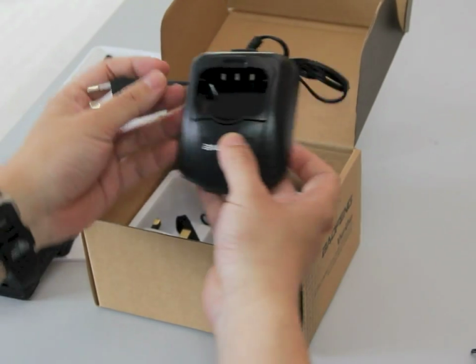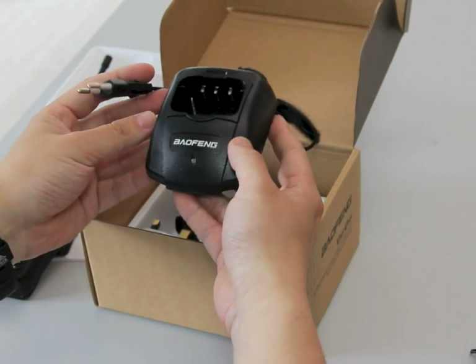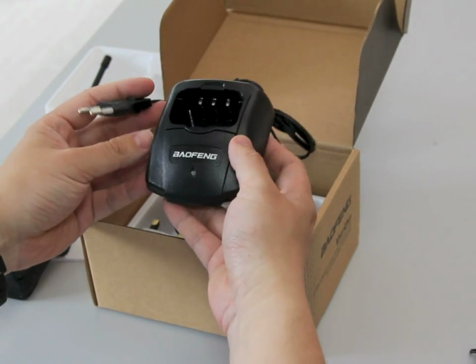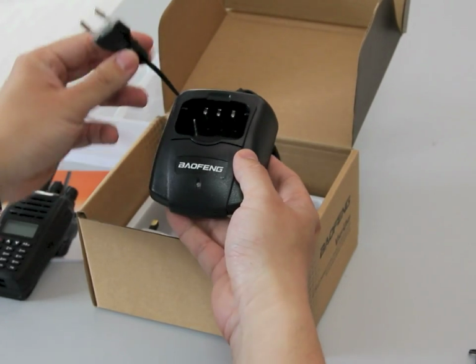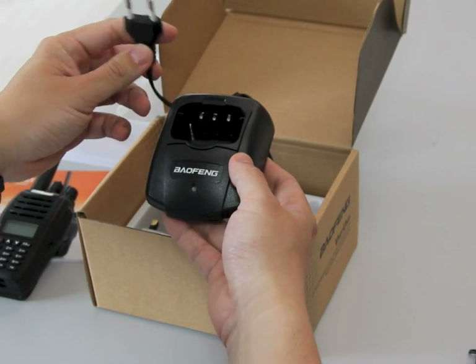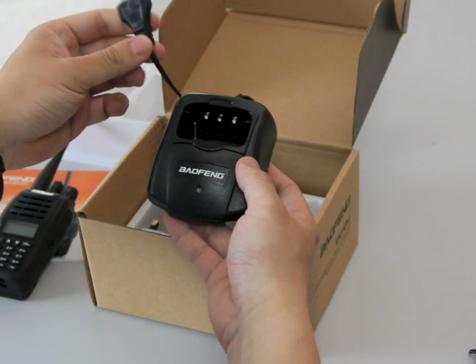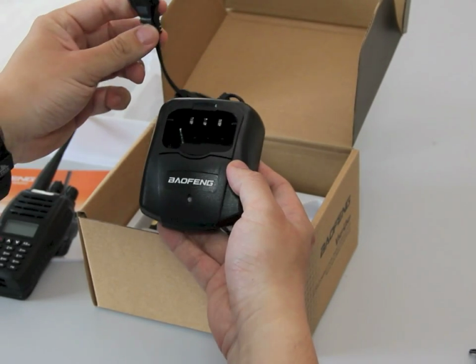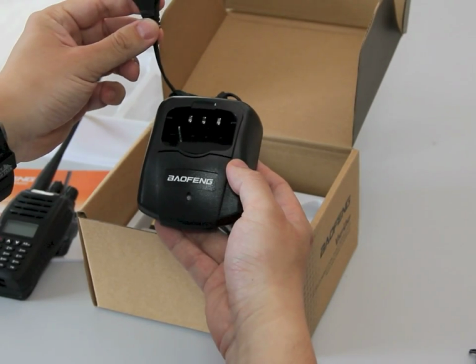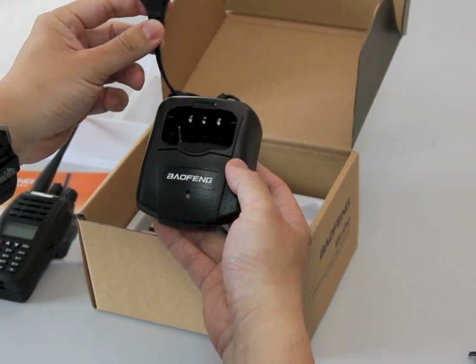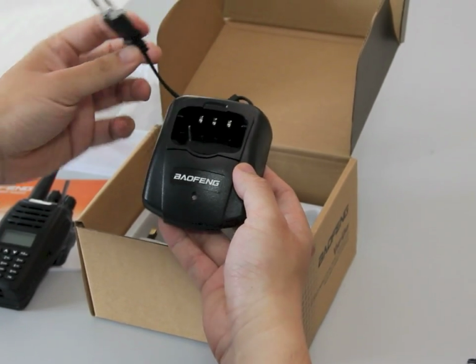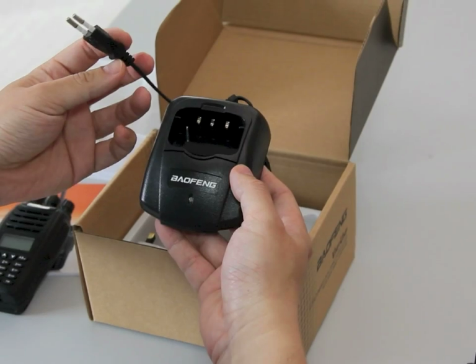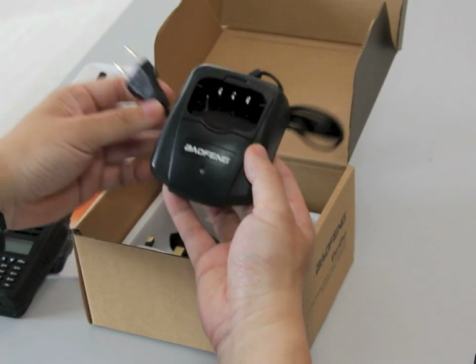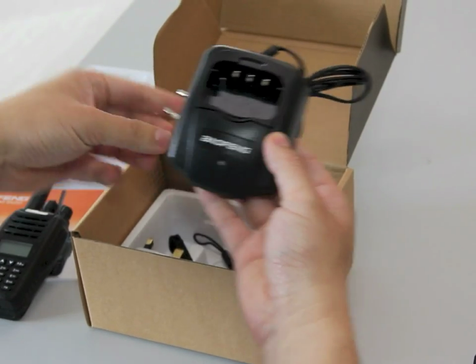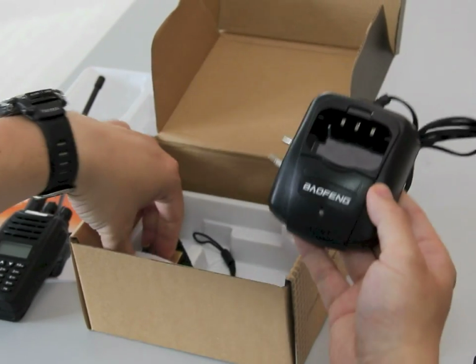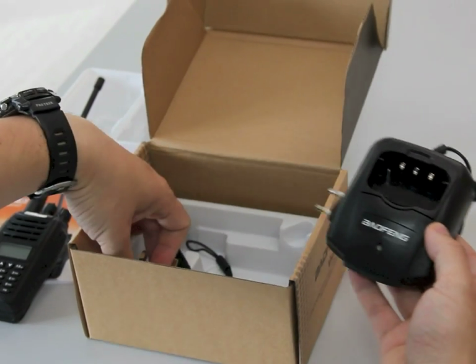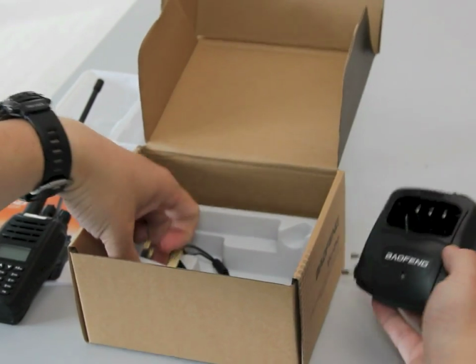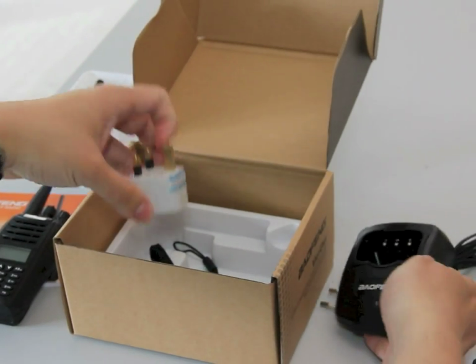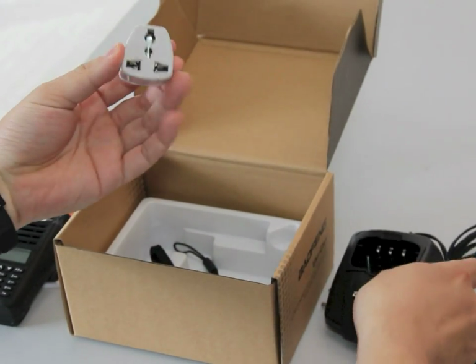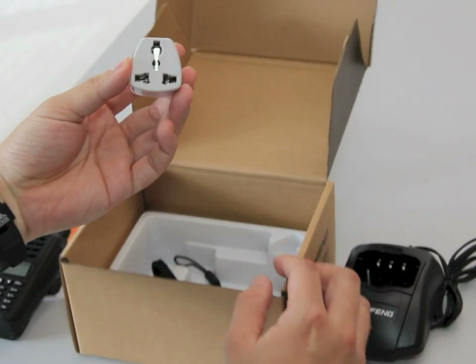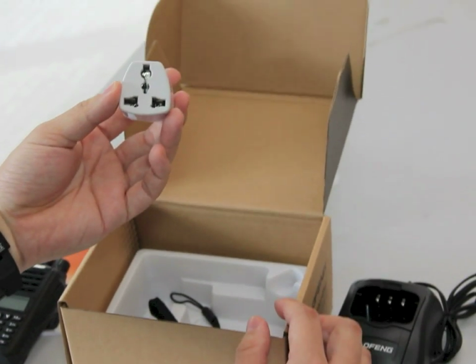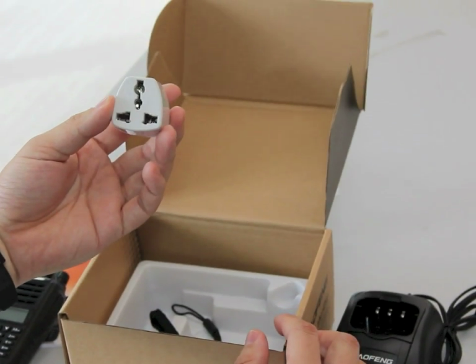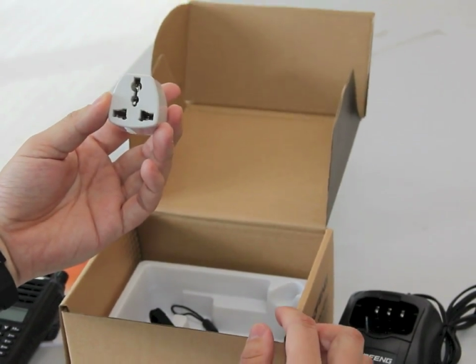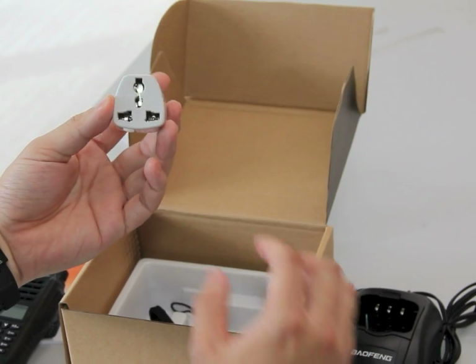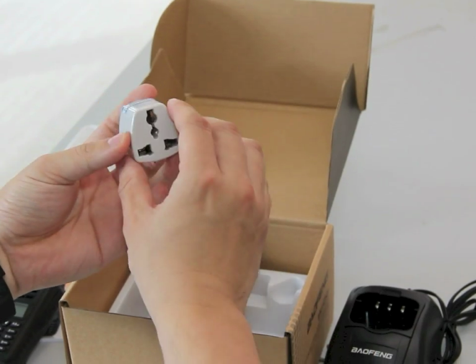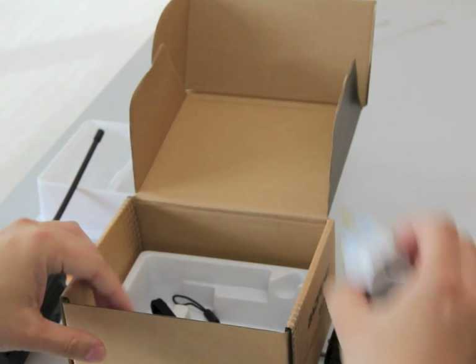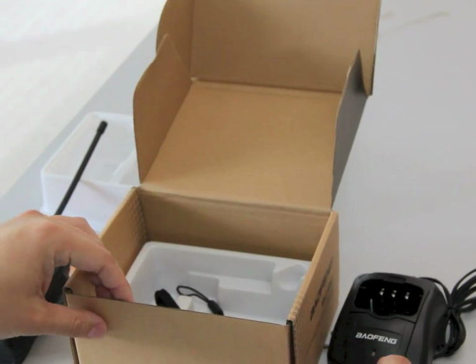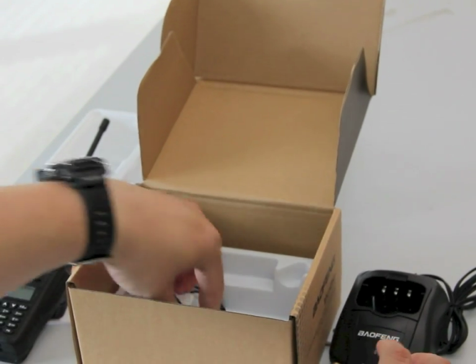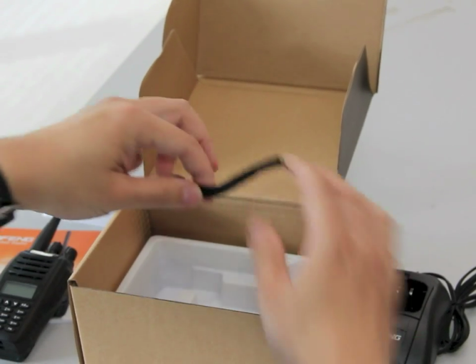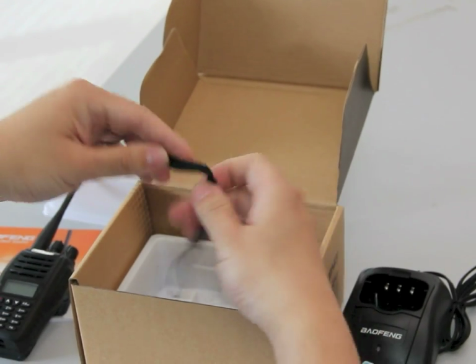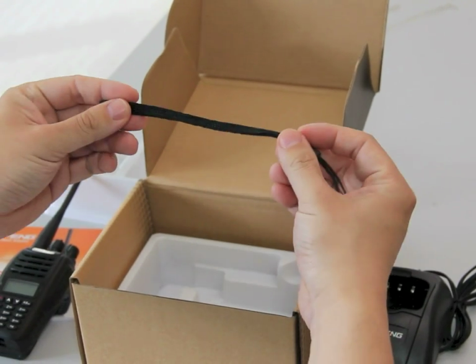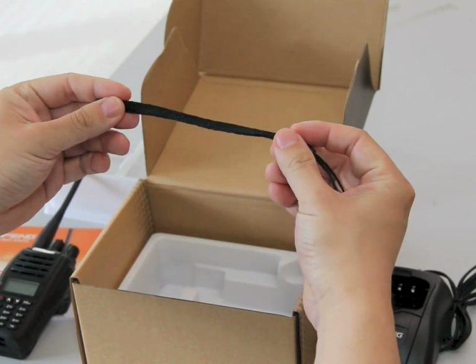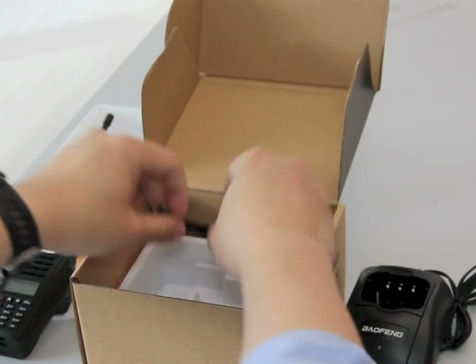Here is a desktop charger. You can just drop in the radio and this is the Euro pin type connection. If you are purchasing from the UK you will get a UK 3 pin adapter that comes with the radio. And there is a hand strap with the radio.